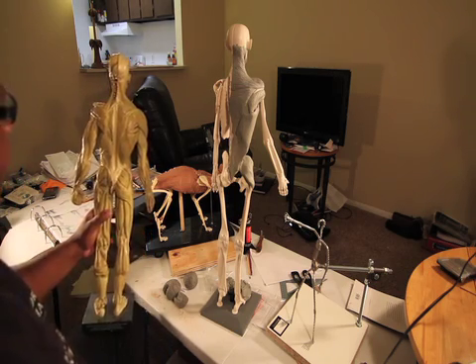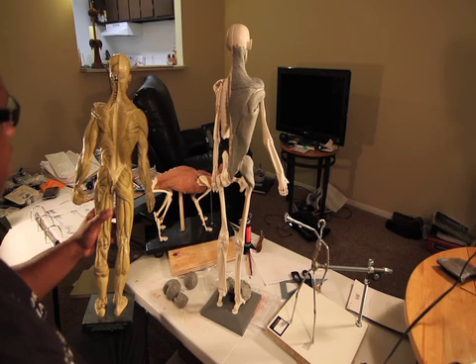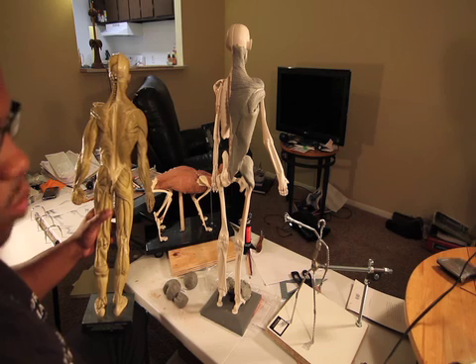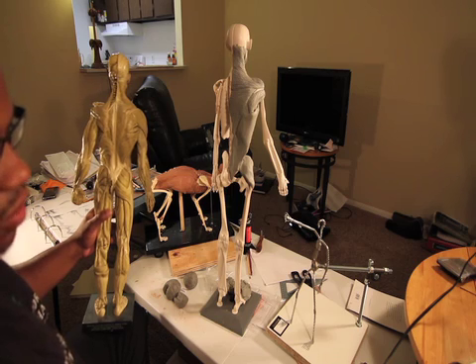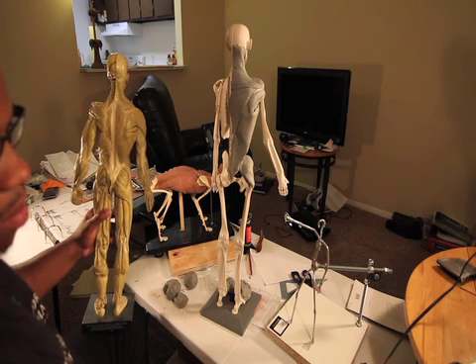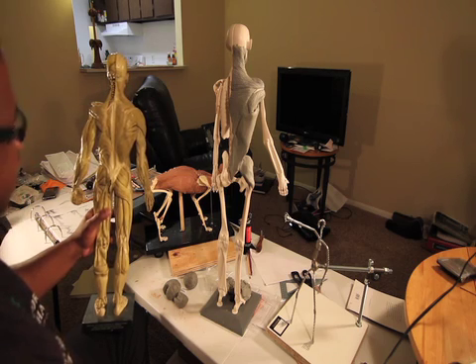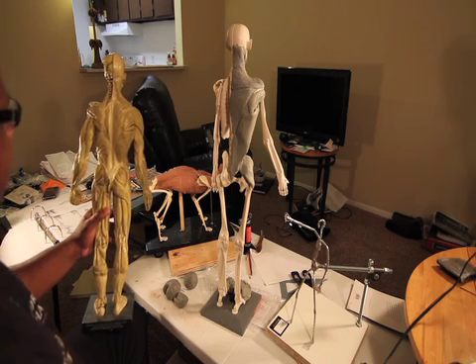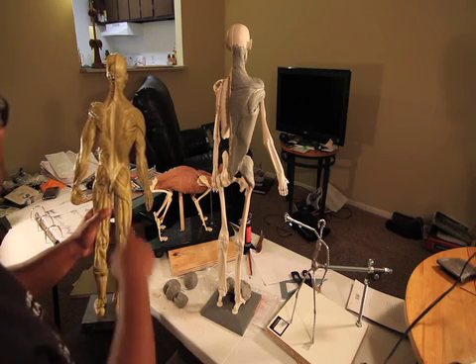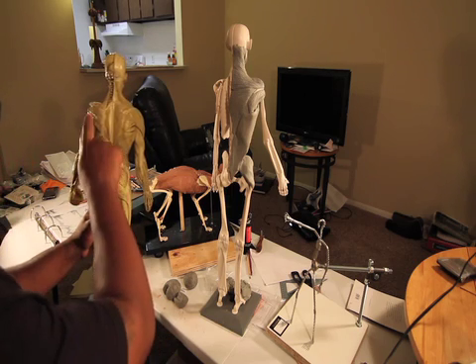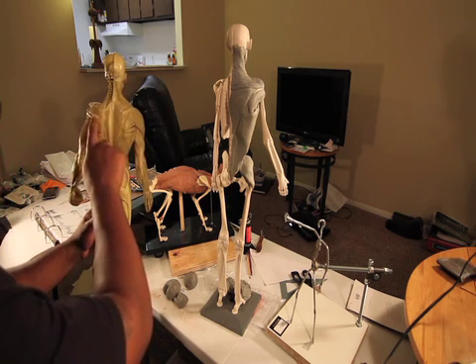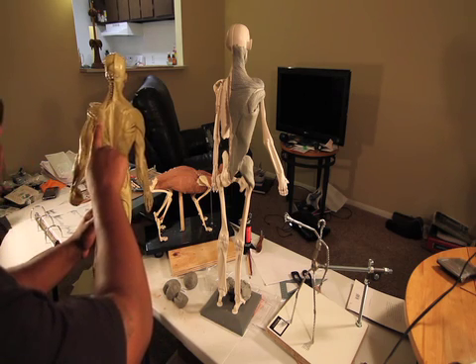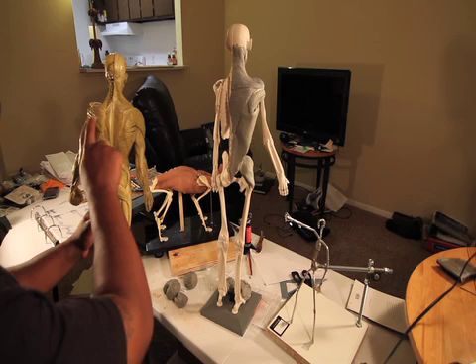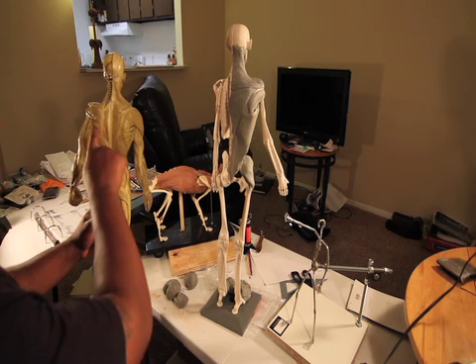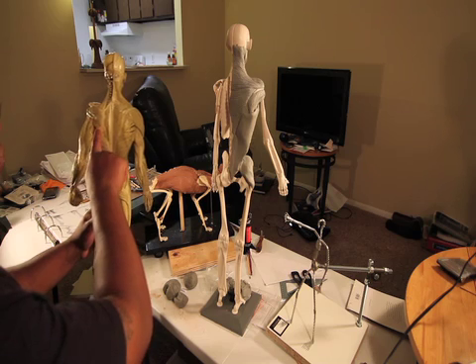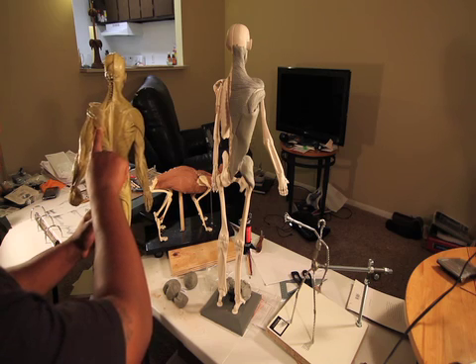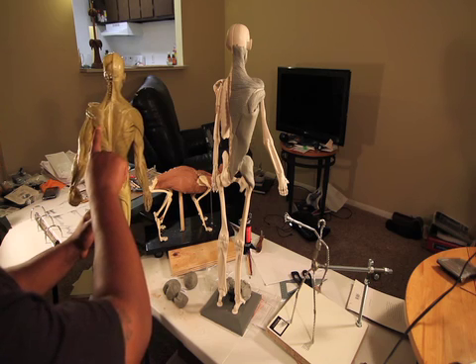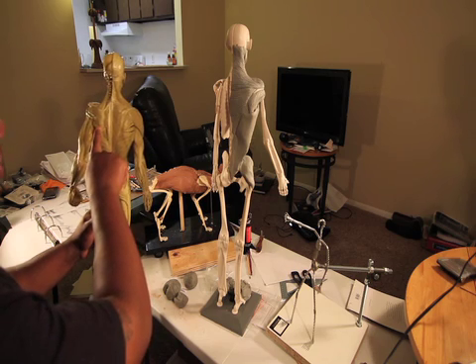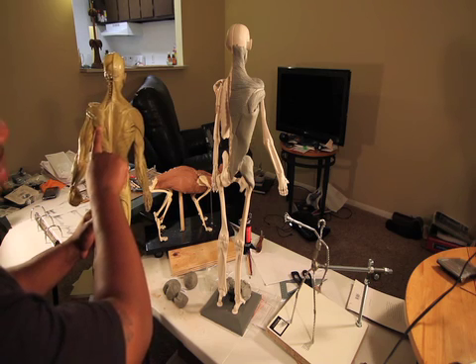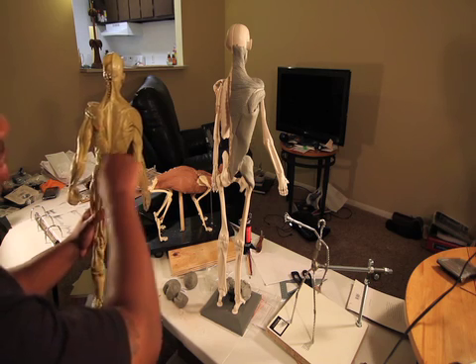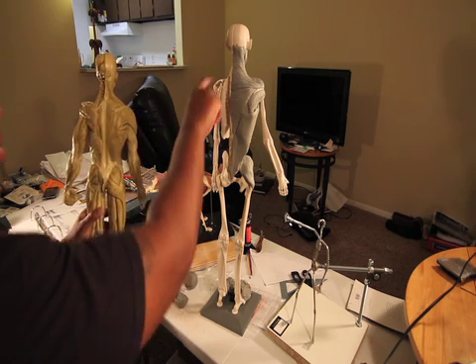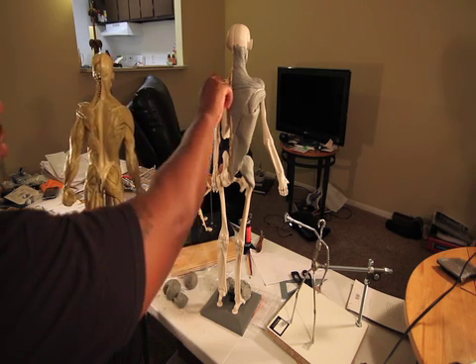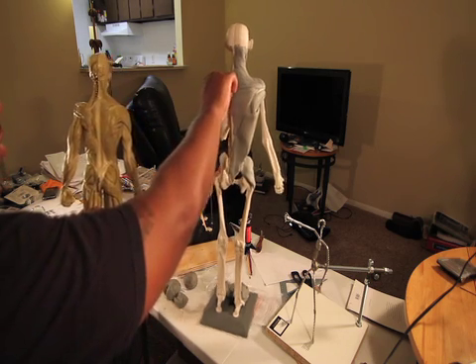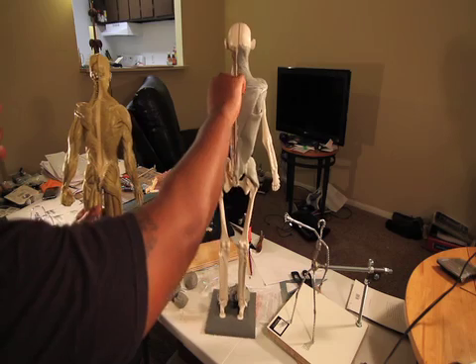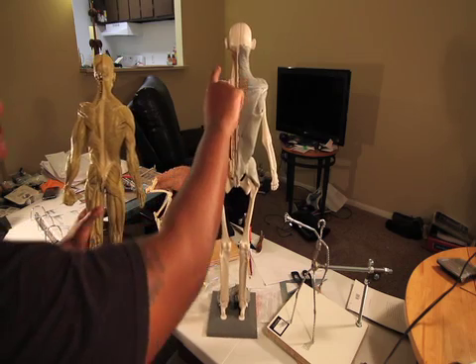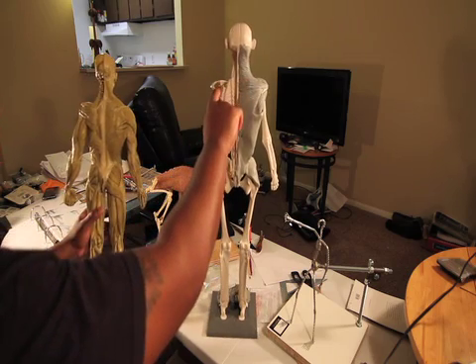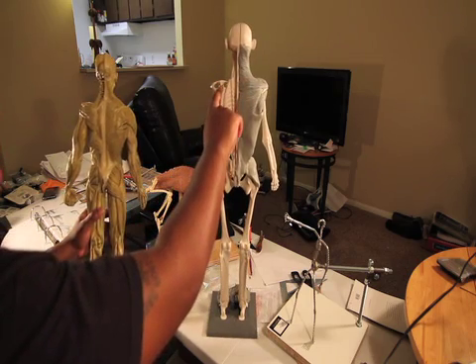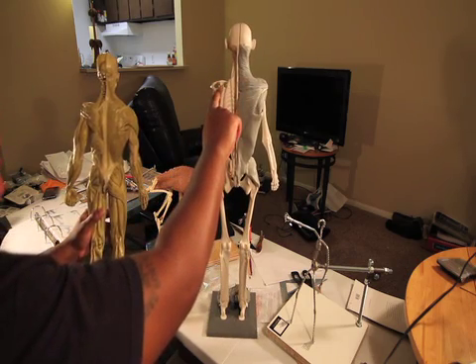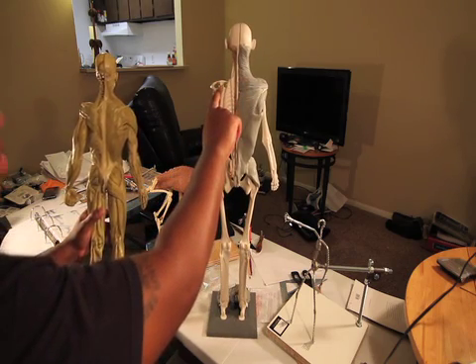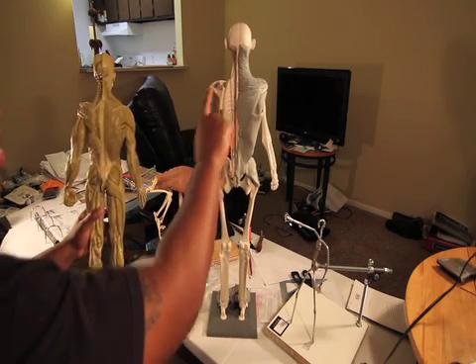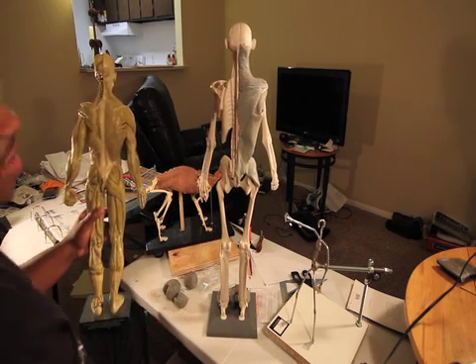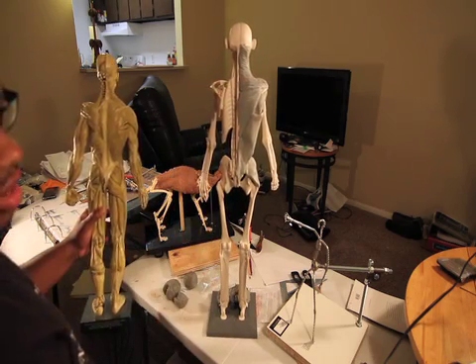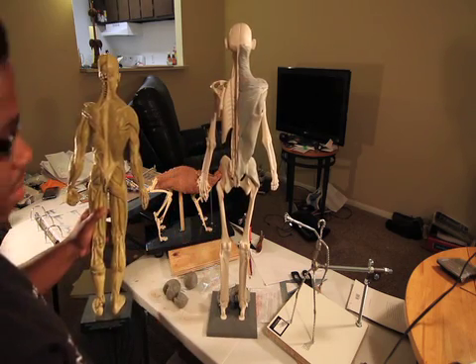I remember when I first started modeling, I was having a lot of major issues trying to figure out what was going on in the scapula. So this is what I'm going to tackle today — the scapula.